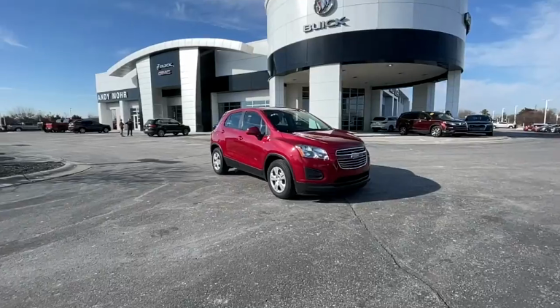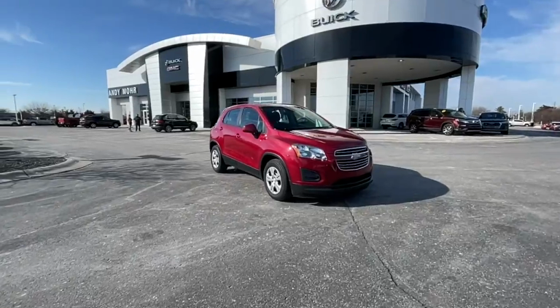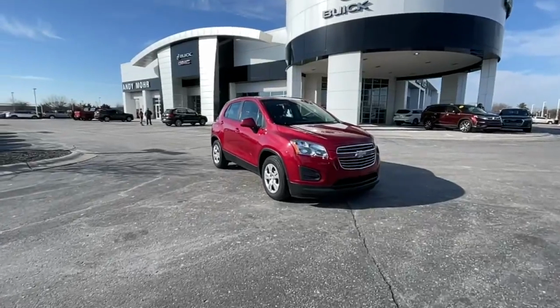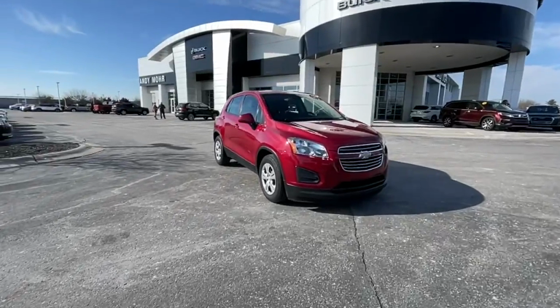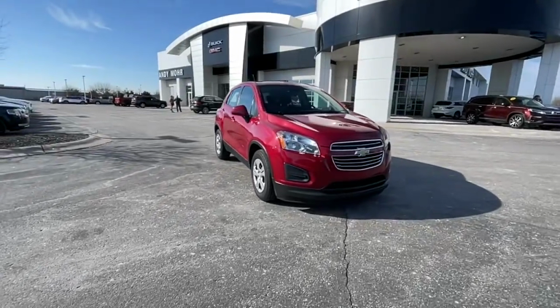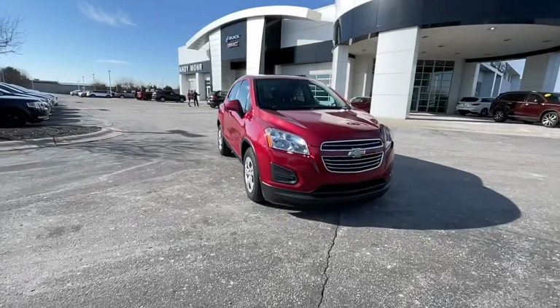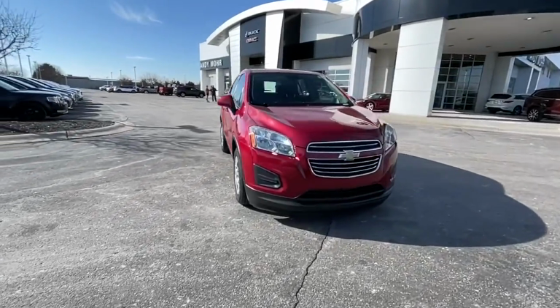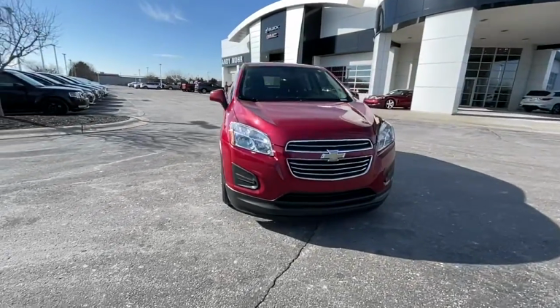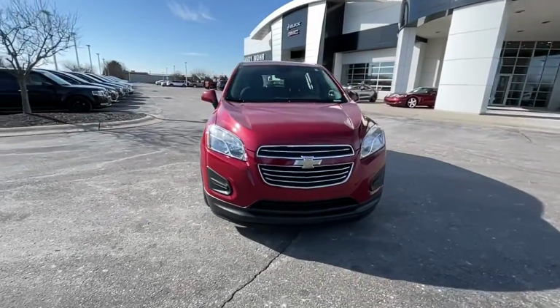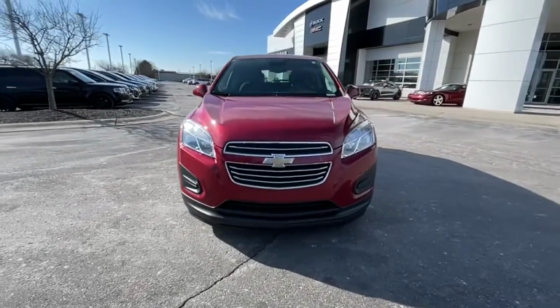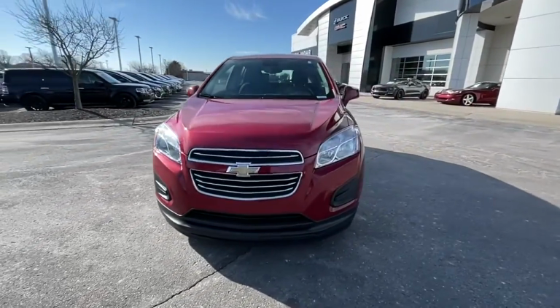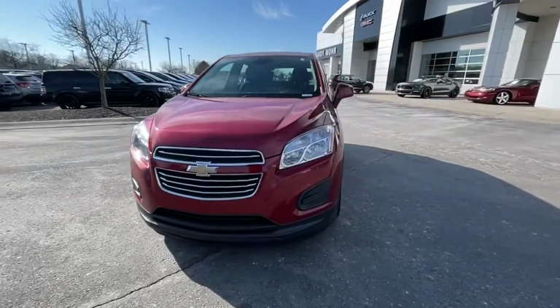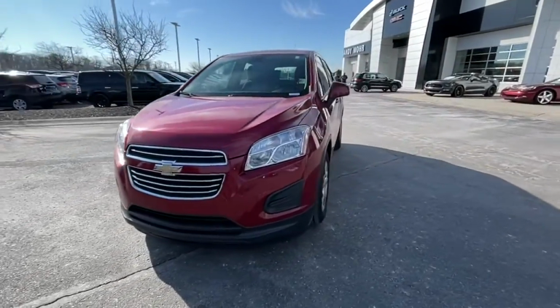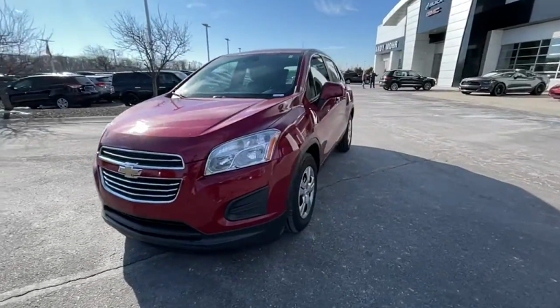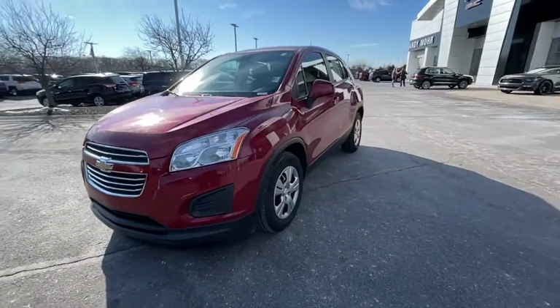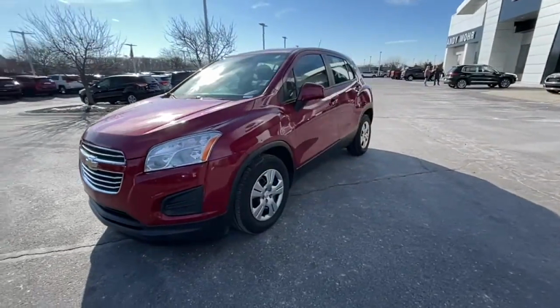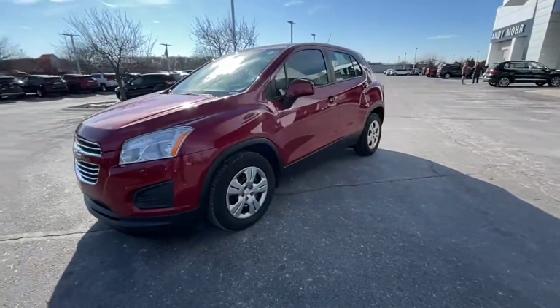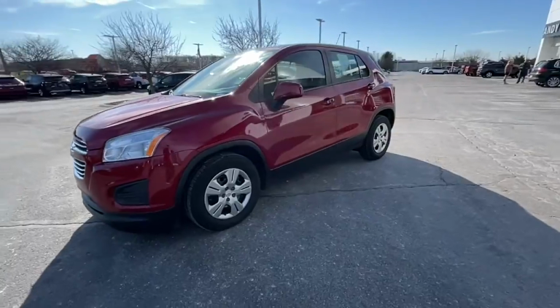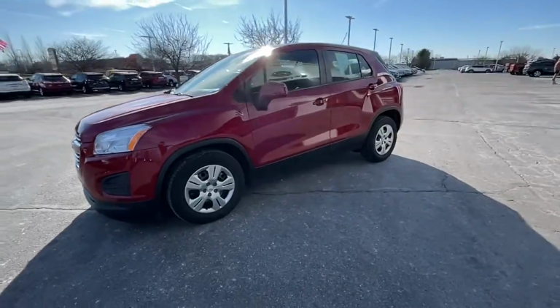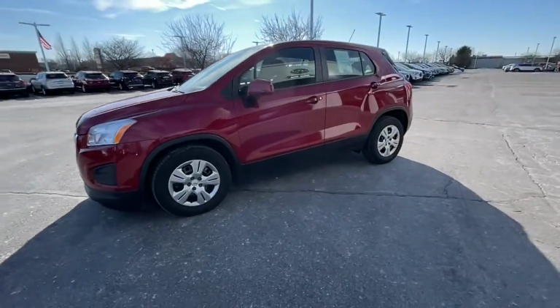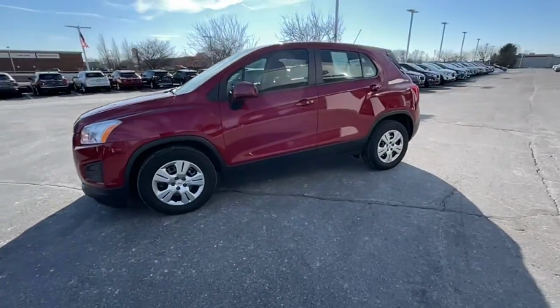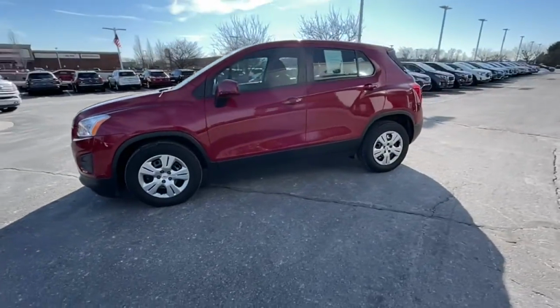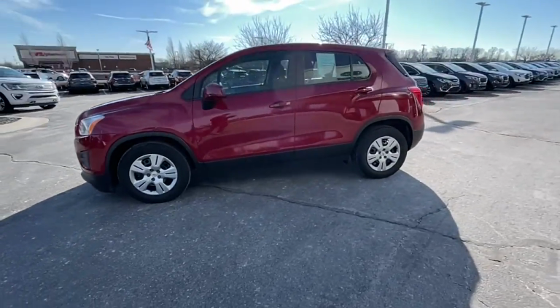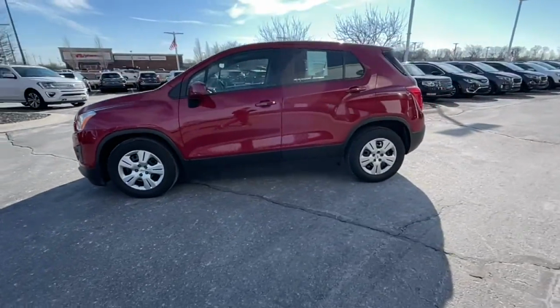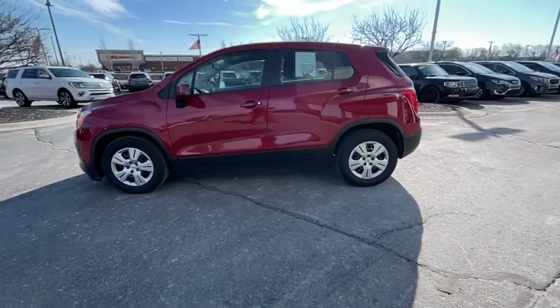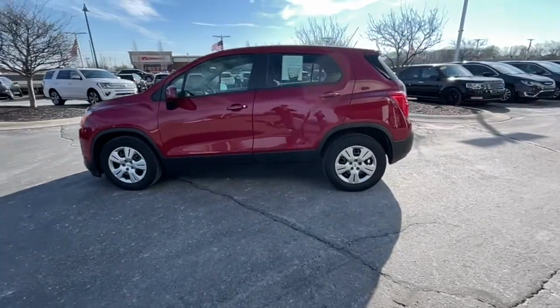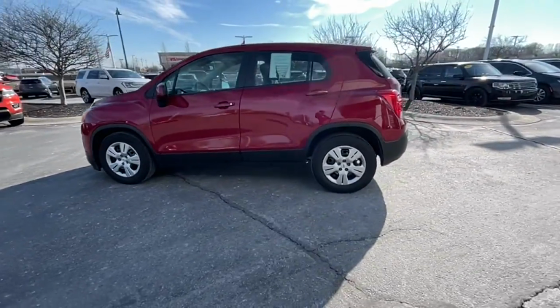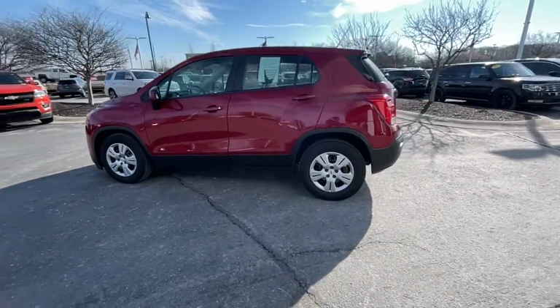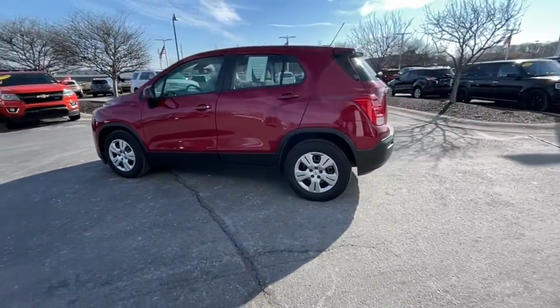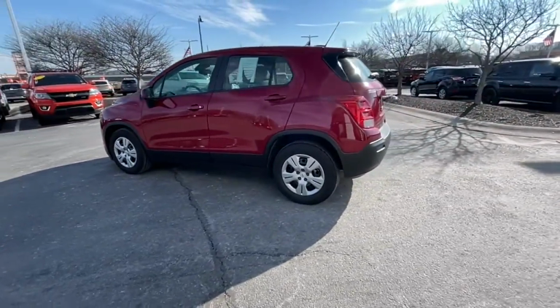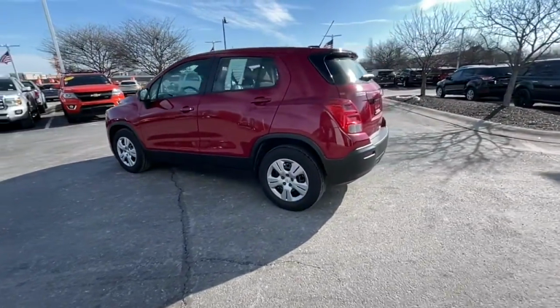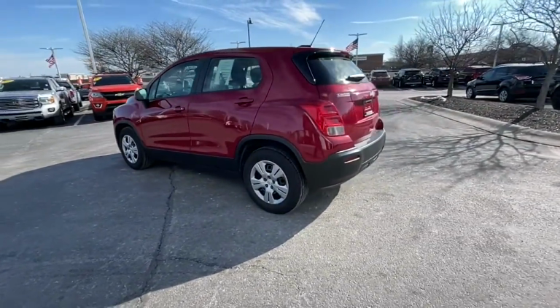You just found the 2015 Chevrolet Trax. With less than 70,000 miles on the odometer, this vehicle provides excellent value.